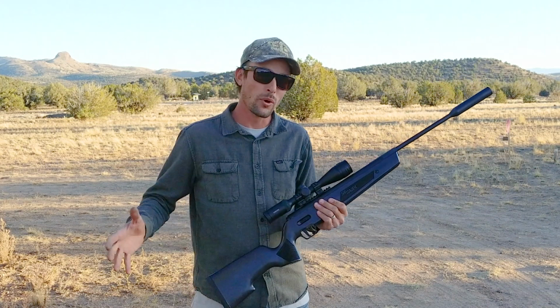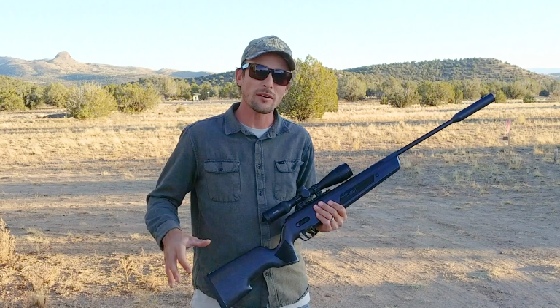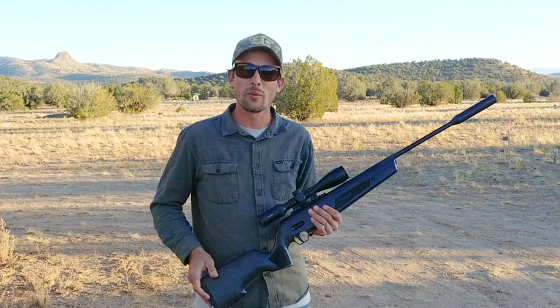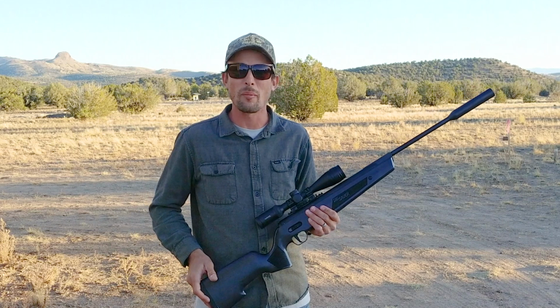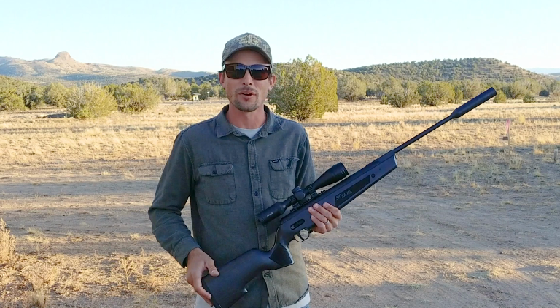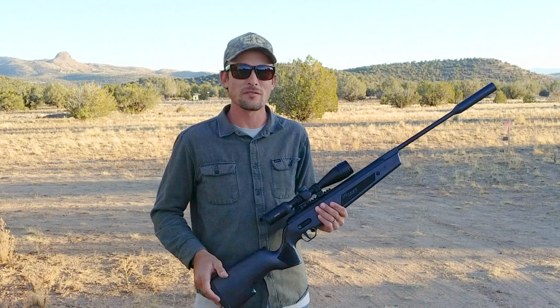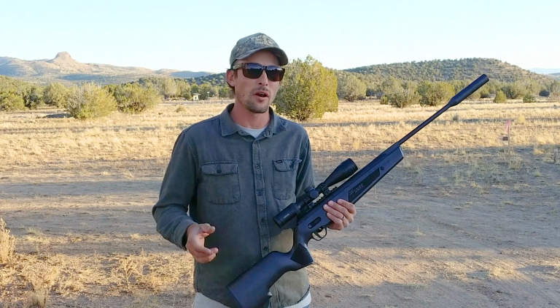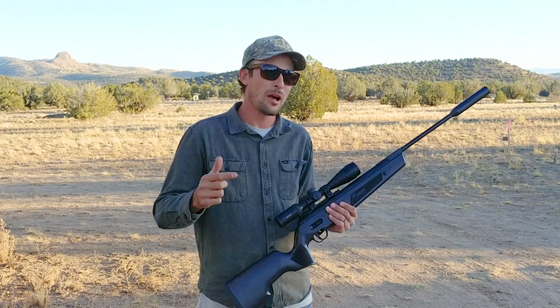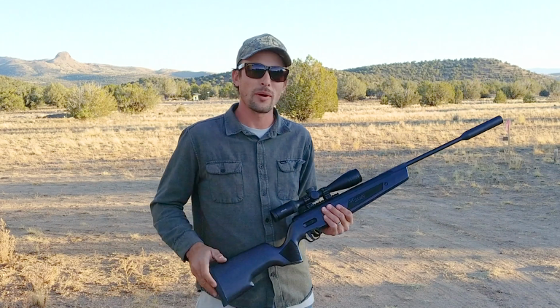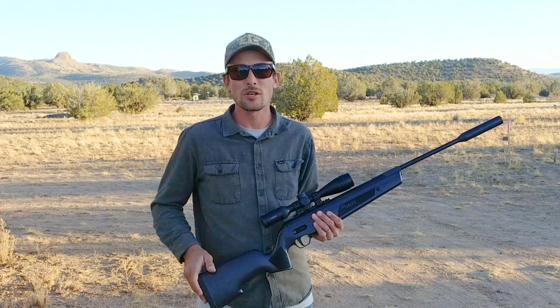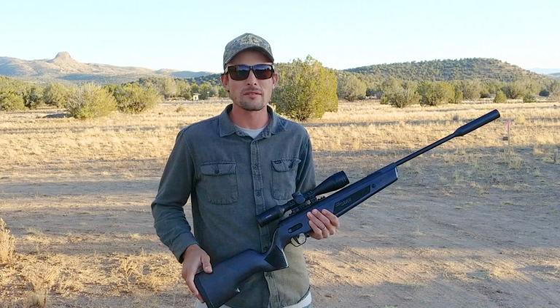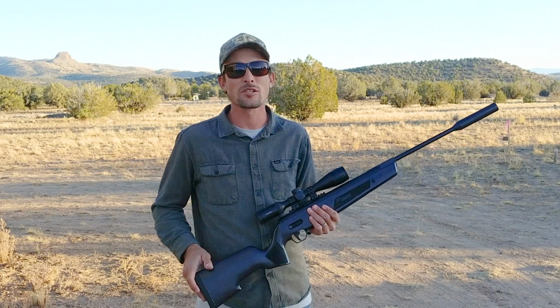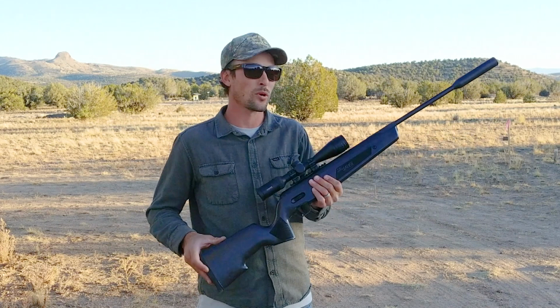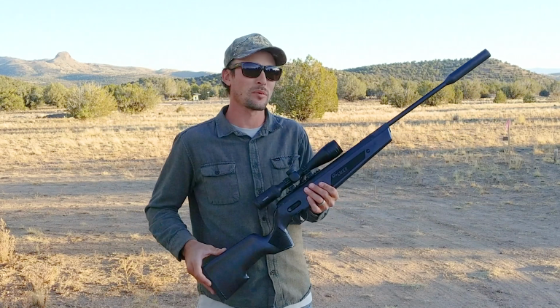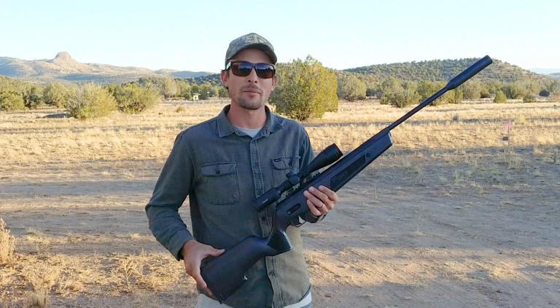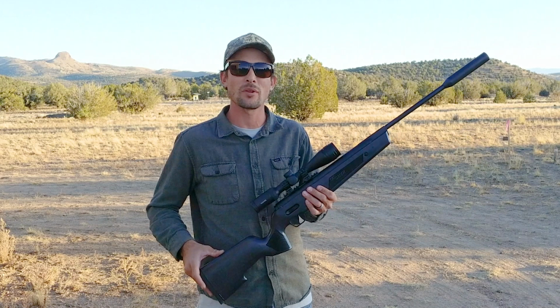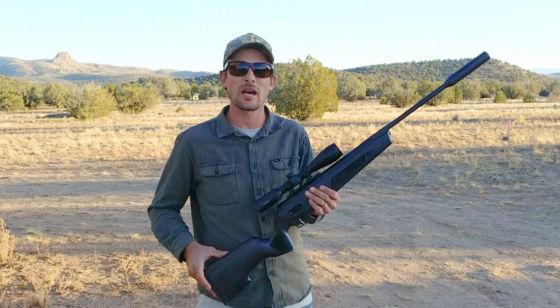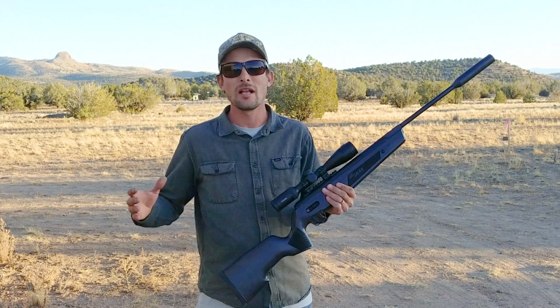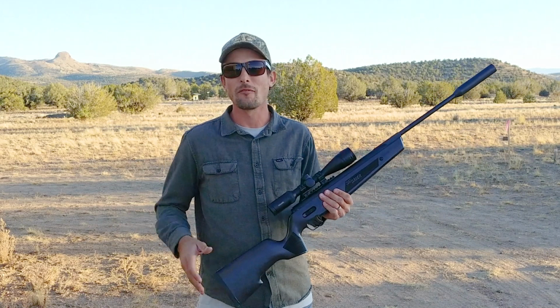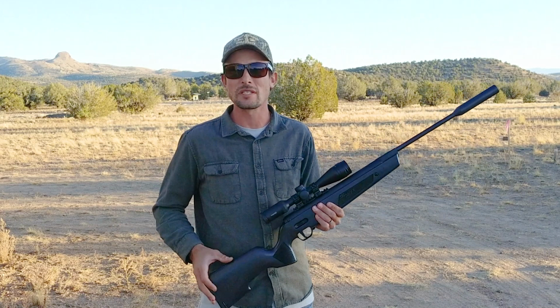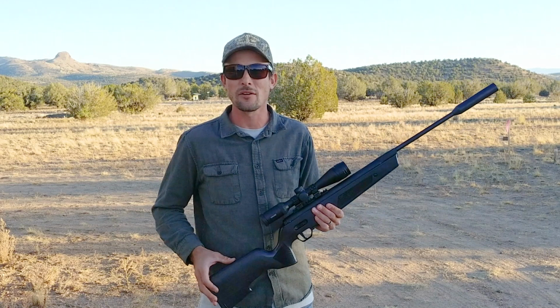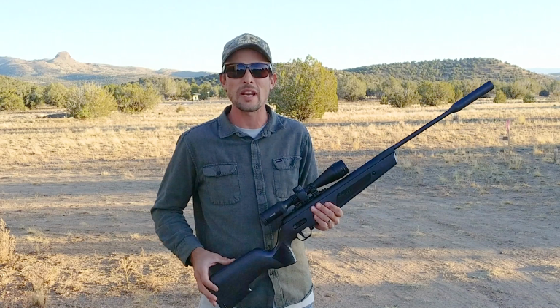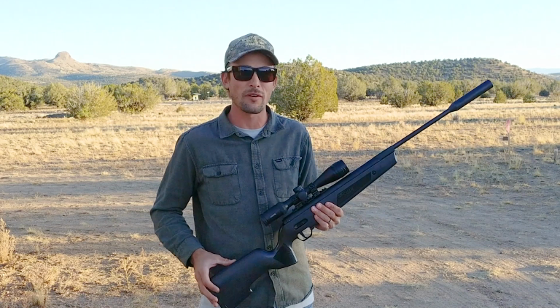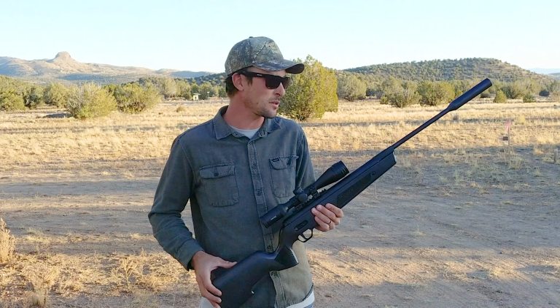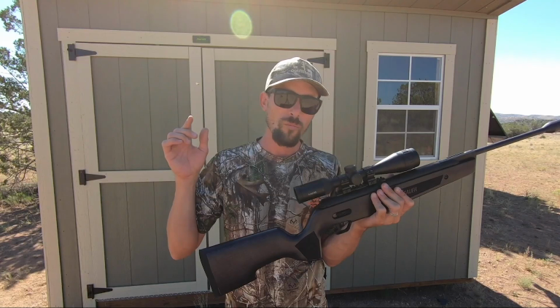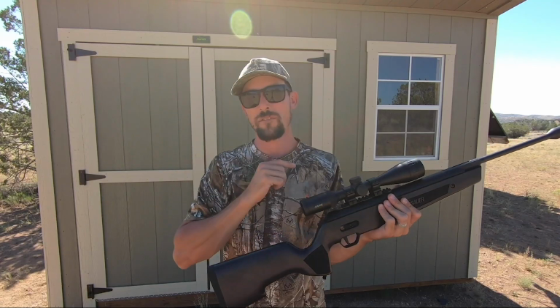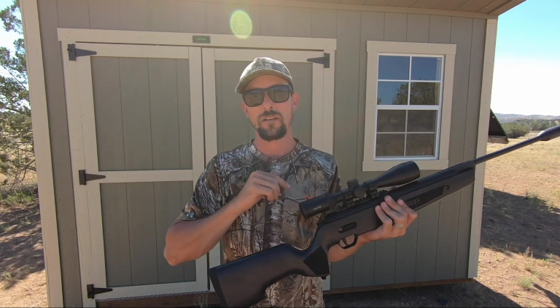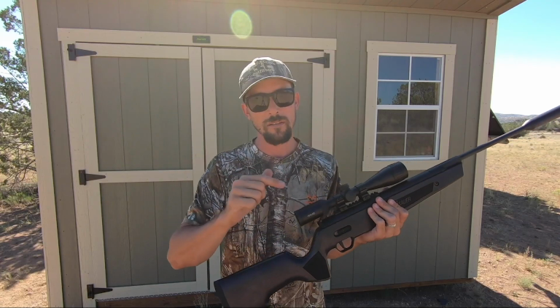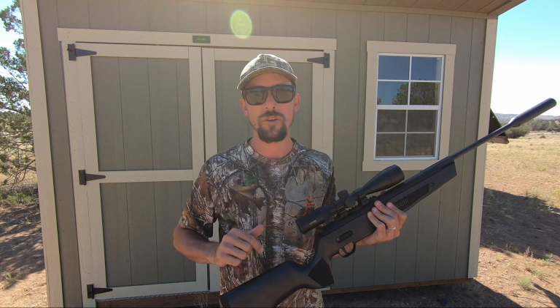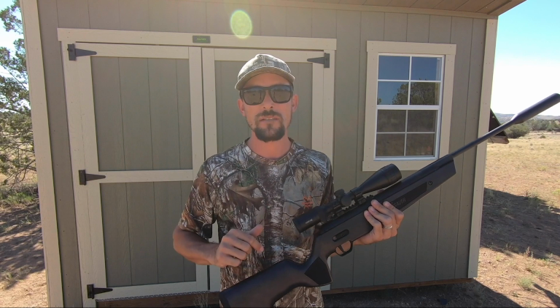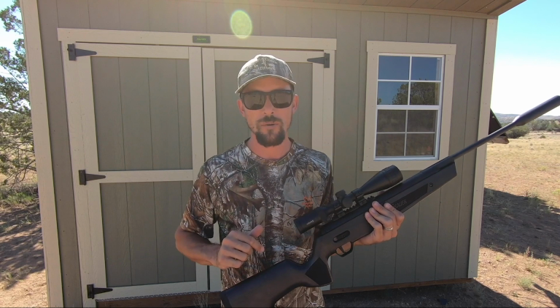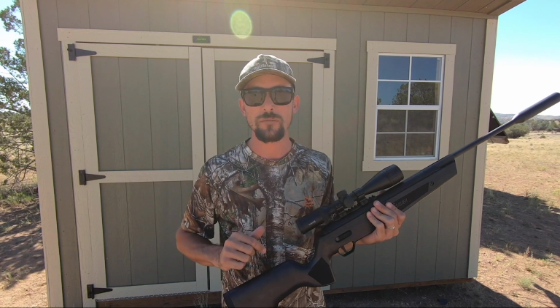Rick talked a little bit about power in his video. I'm going to go ahead and show you guys some actual chrony numbers that I'm getting with this gun up at 4,600 feet elevation. Enough talking — let's show you guys how it shoots.